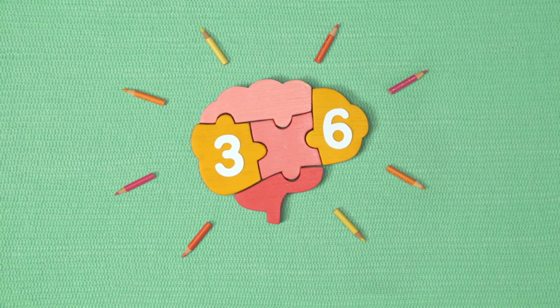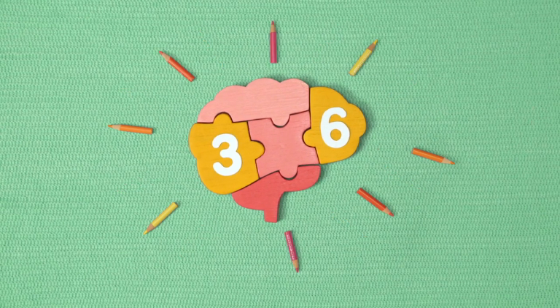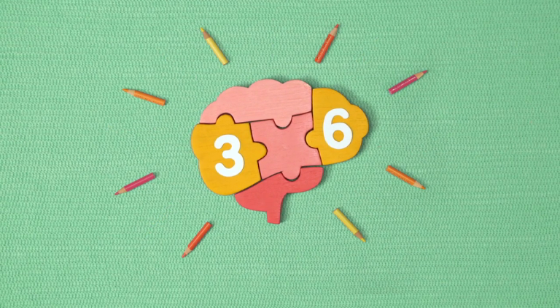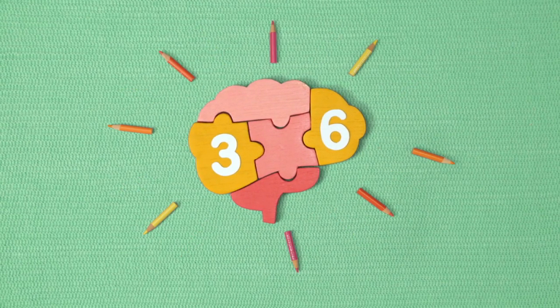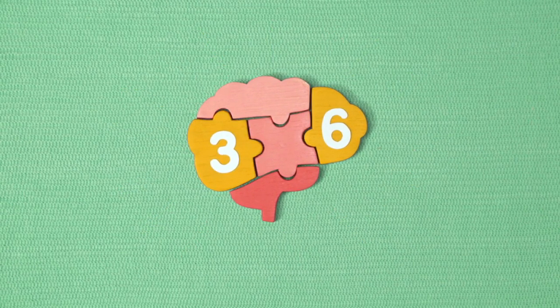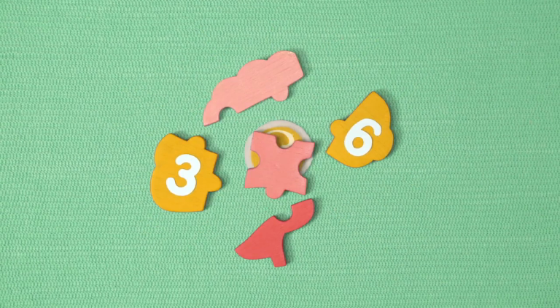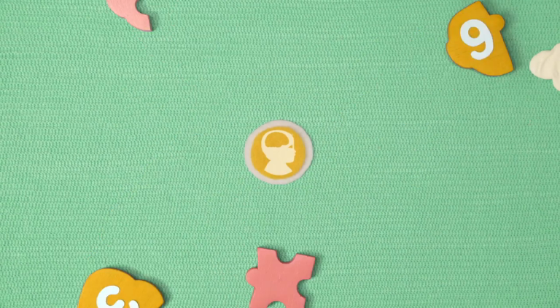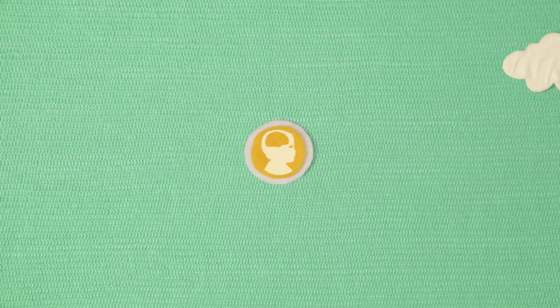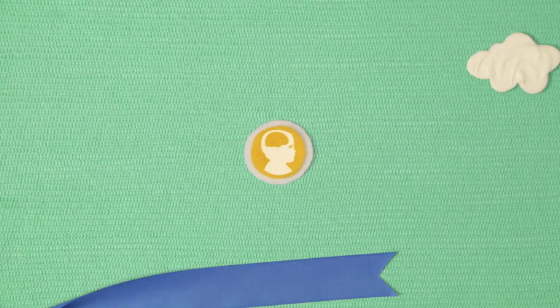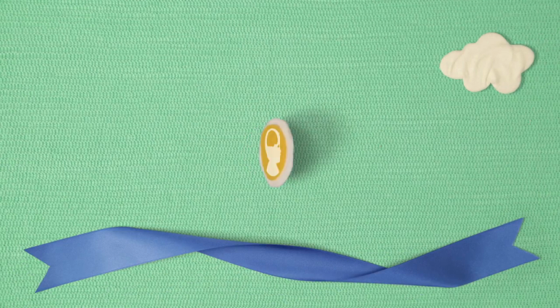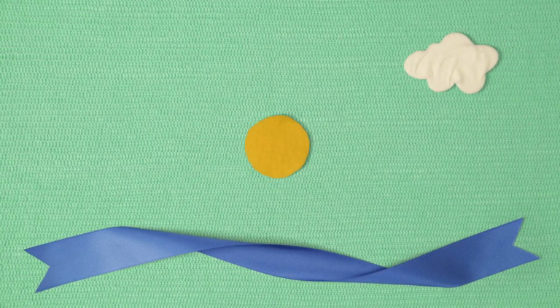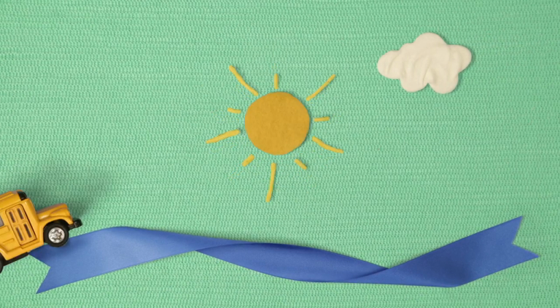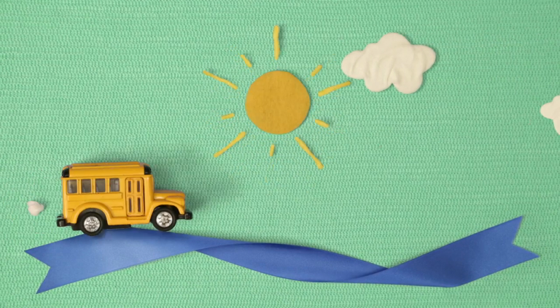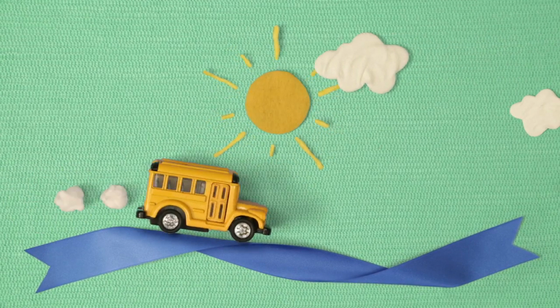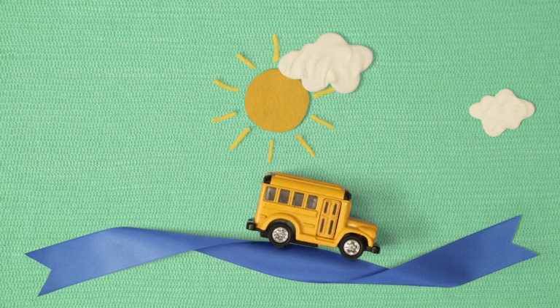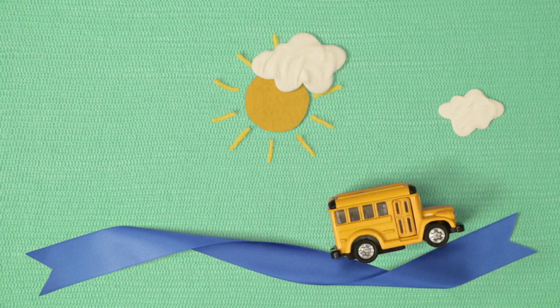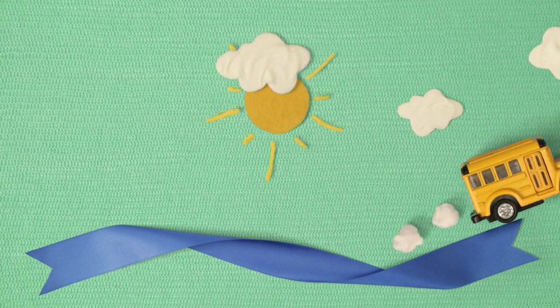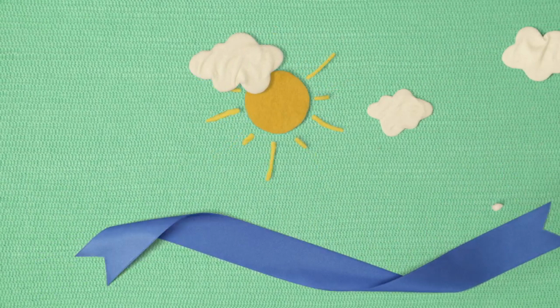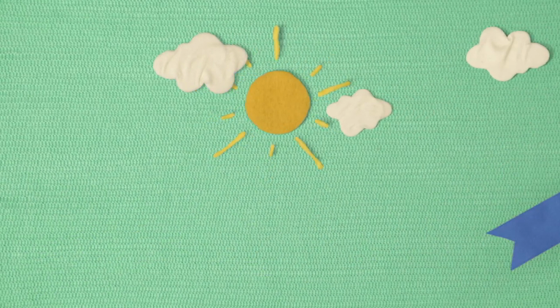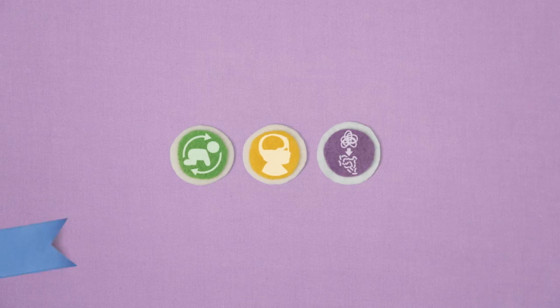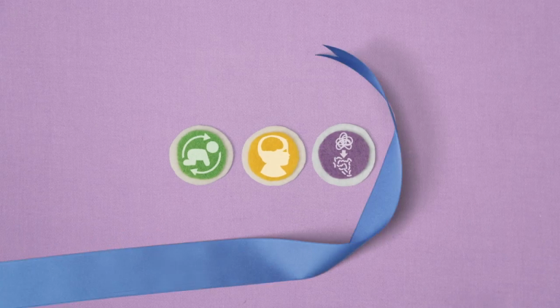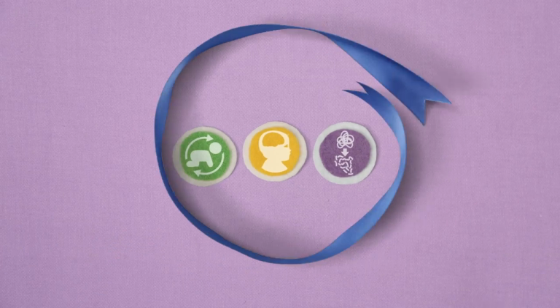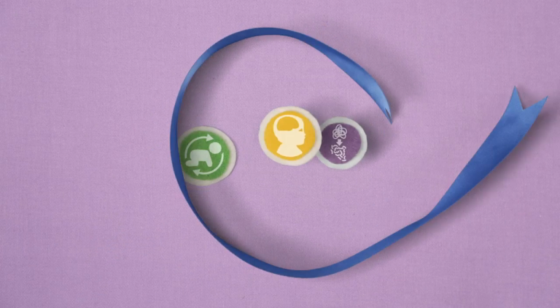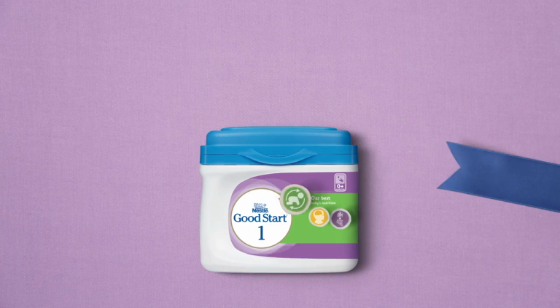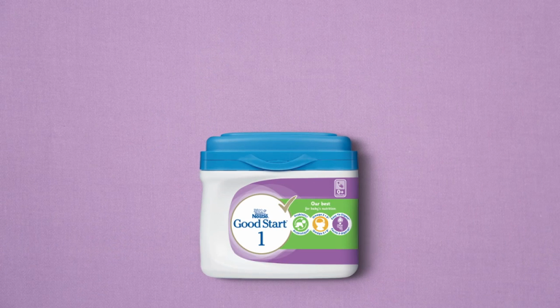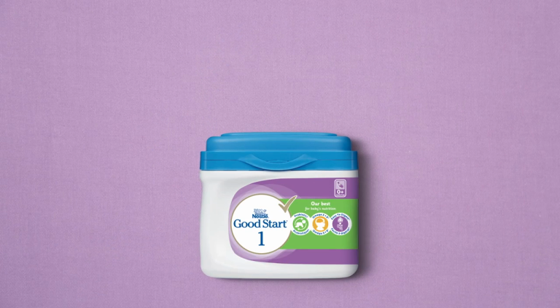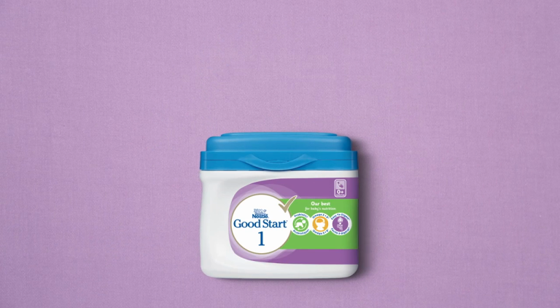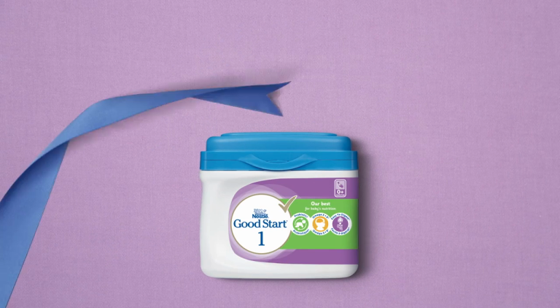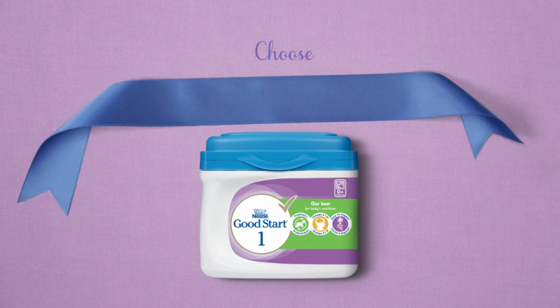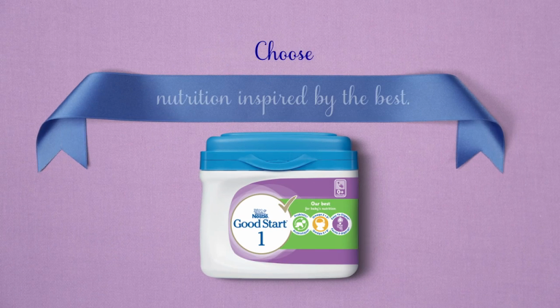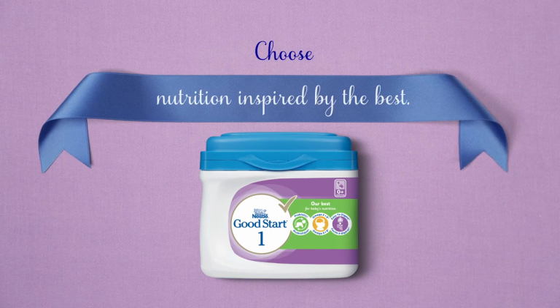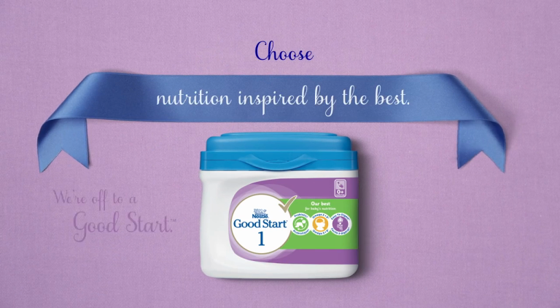These nutrients support normal physical brain and eye development and help baby prepare for all of her first-time adventures. Every day, we are inspired by the best to give your baby our best. Good Start.